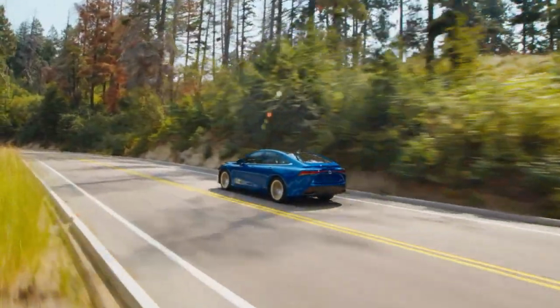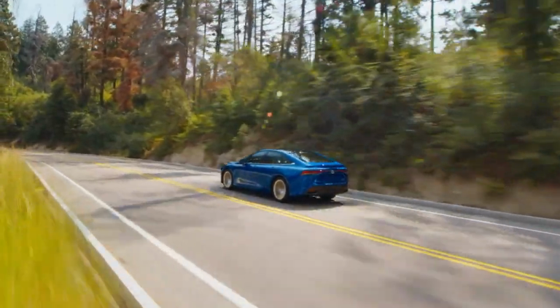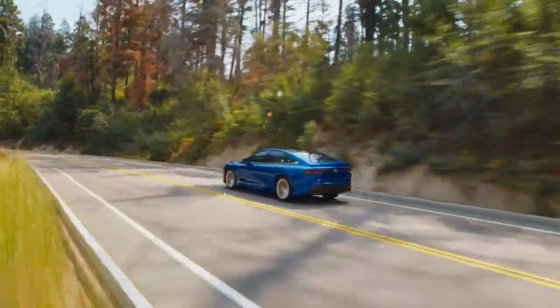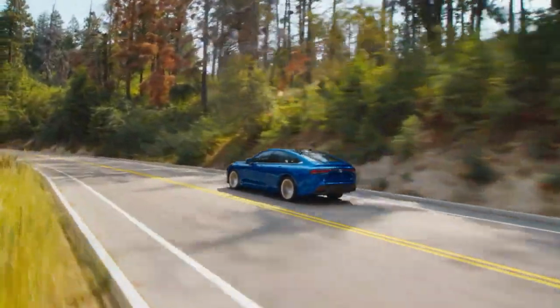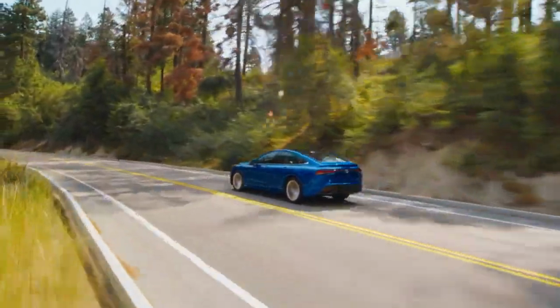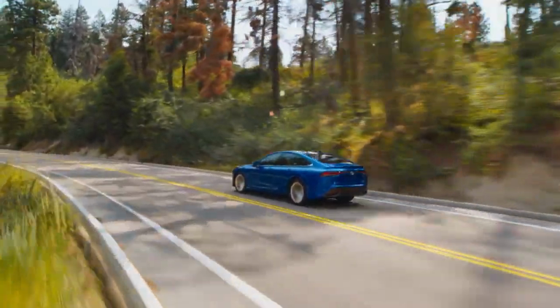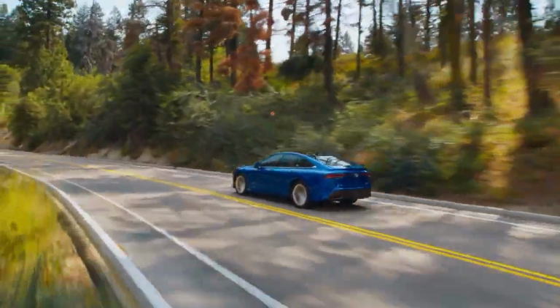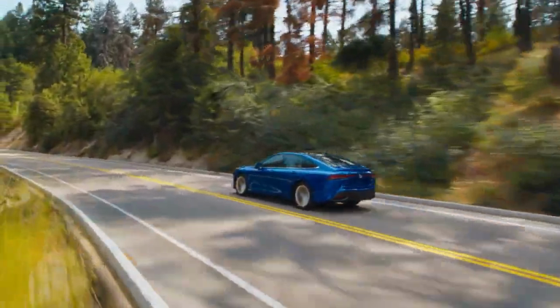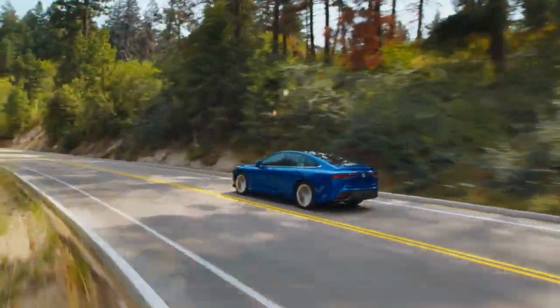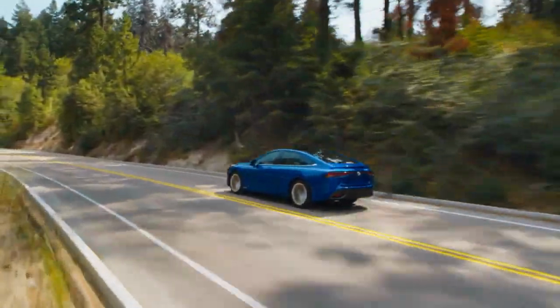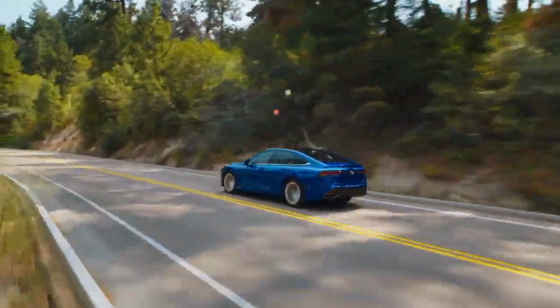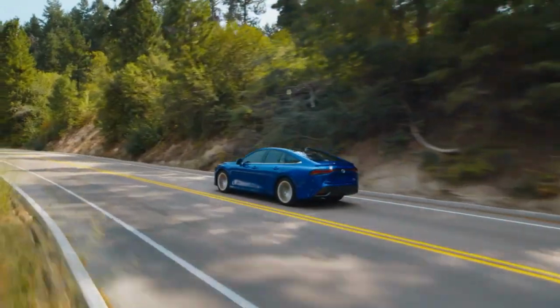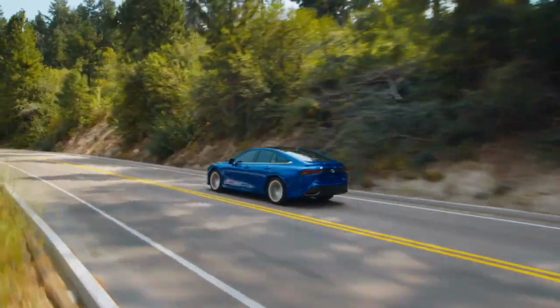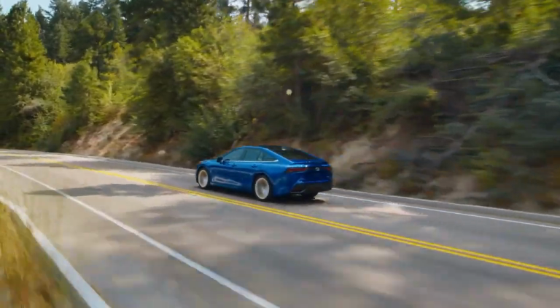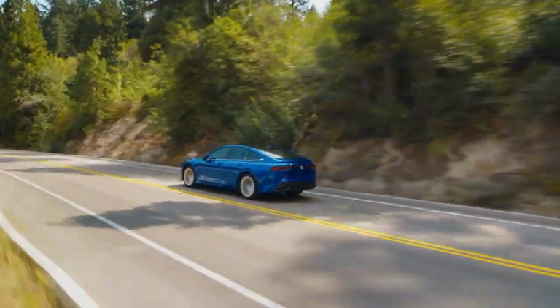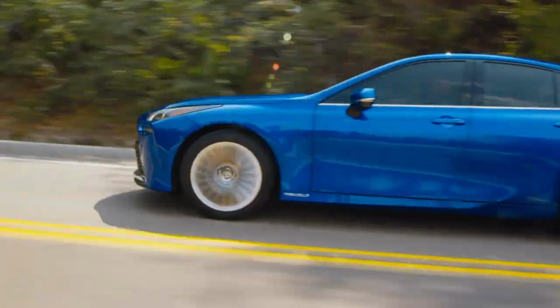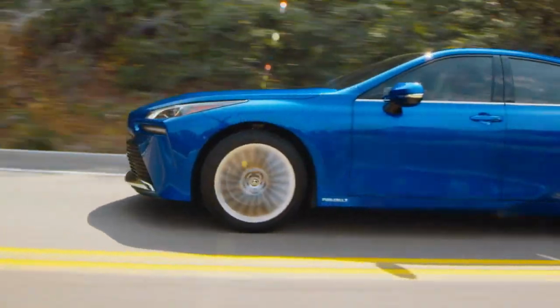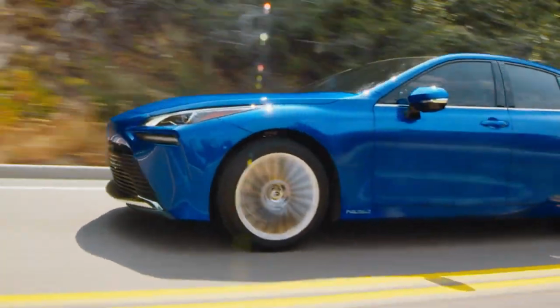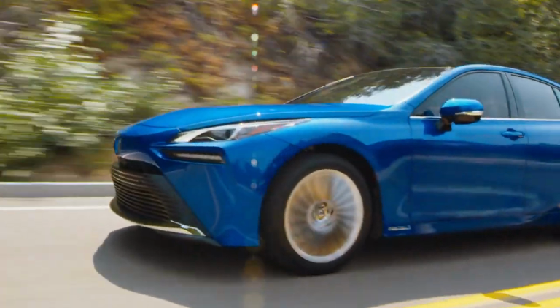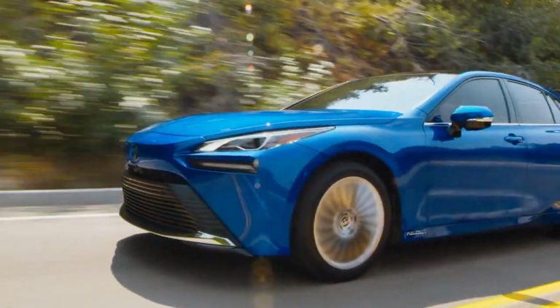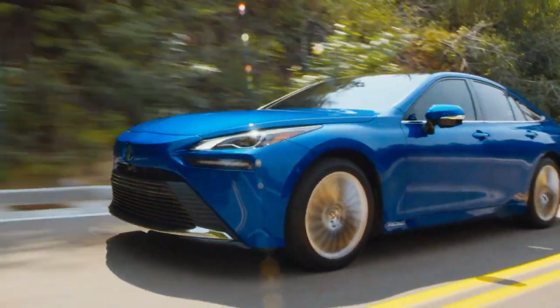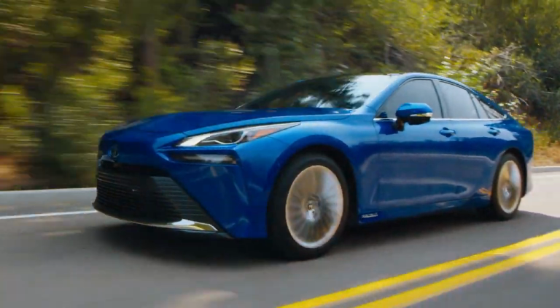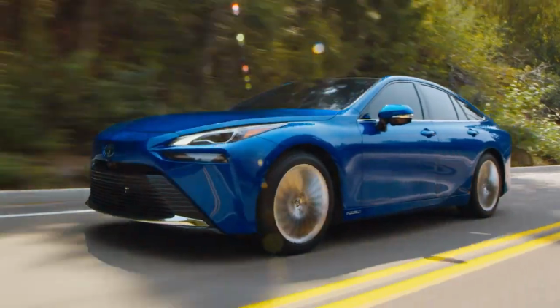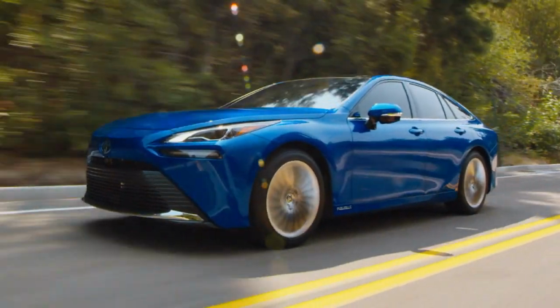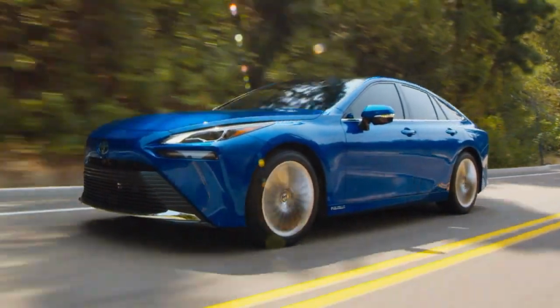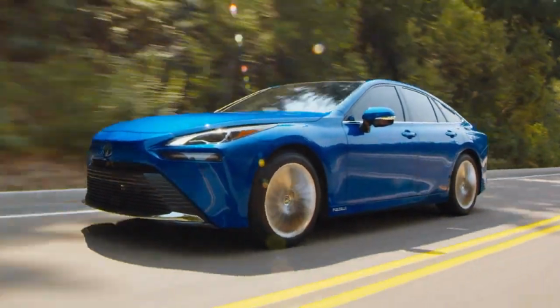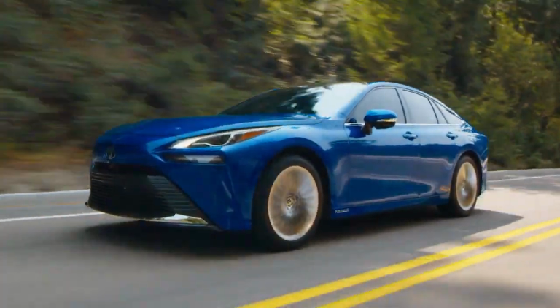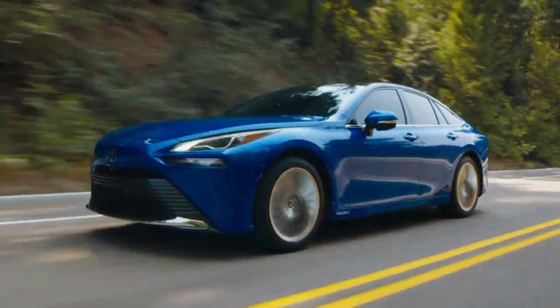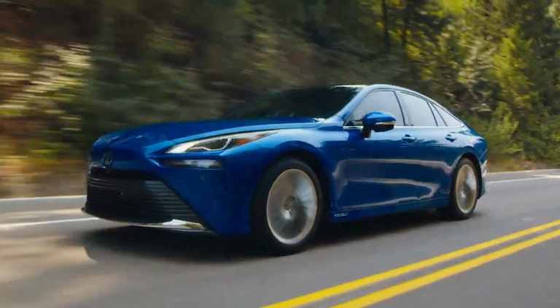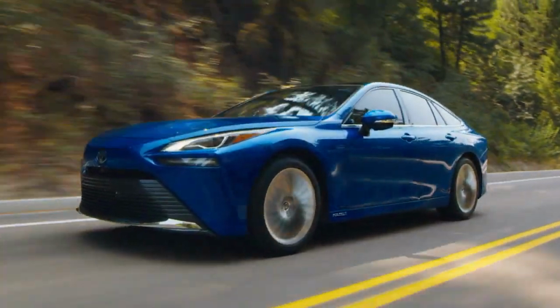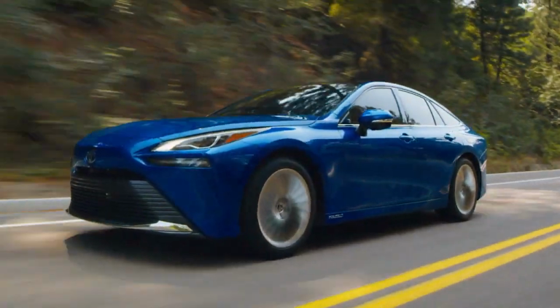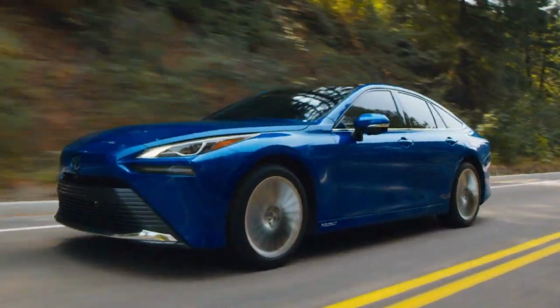Across the board, Mirai clearly demonstrates what it means to be a vehicle designed for a smarter future — and this should come as no surprise, since Toyota is already well-known as a pioneer of advanced technology.